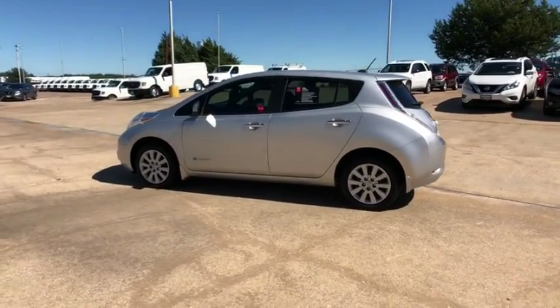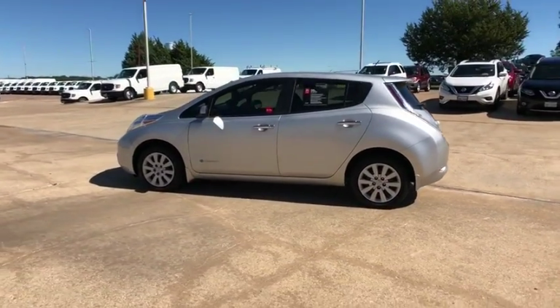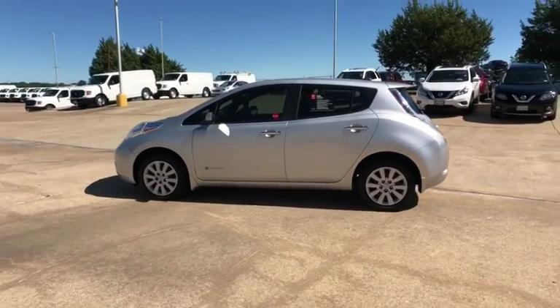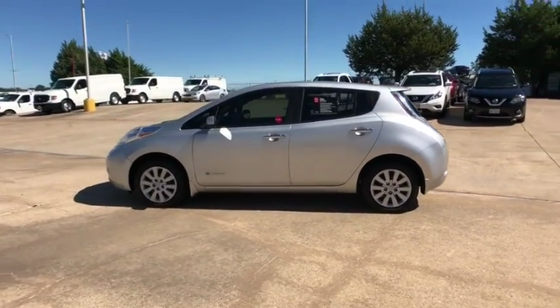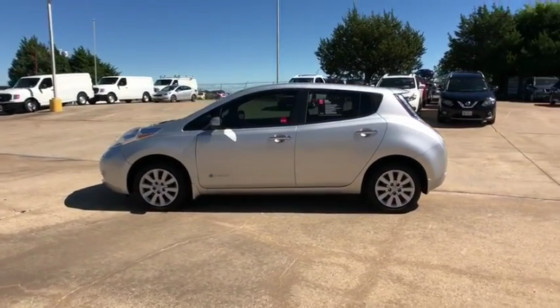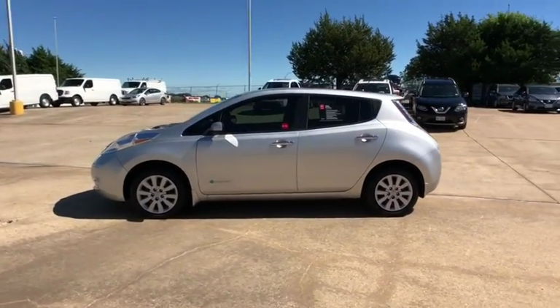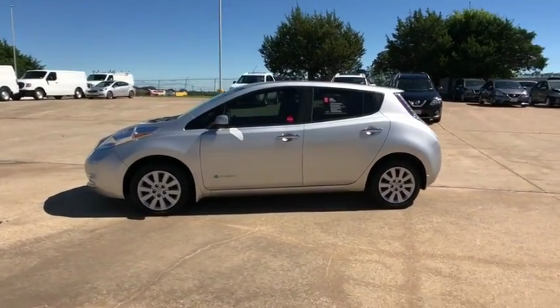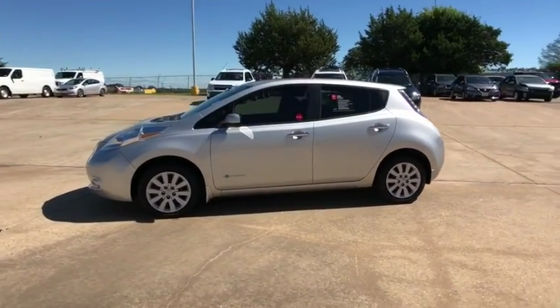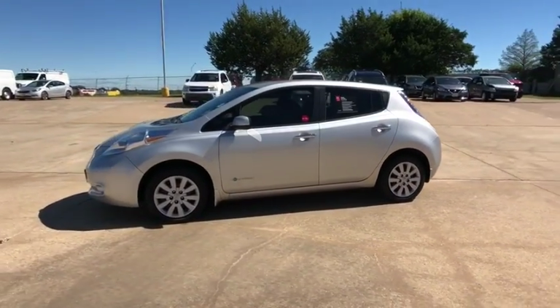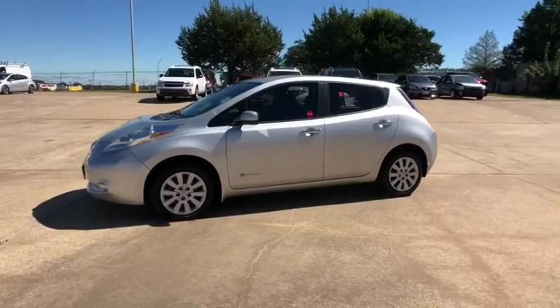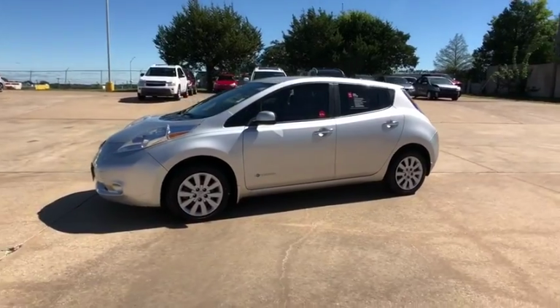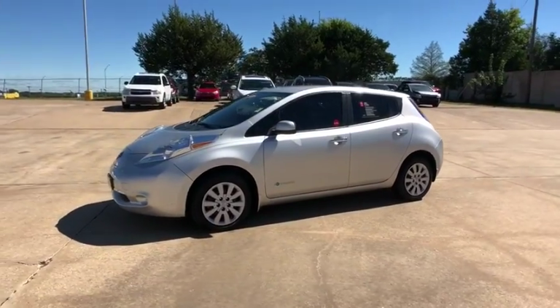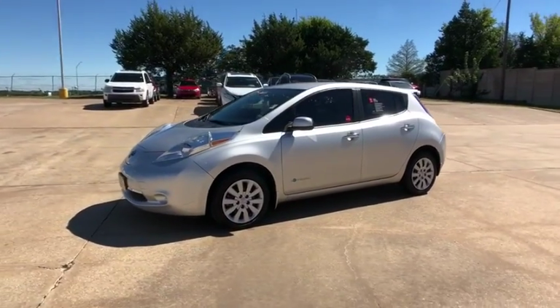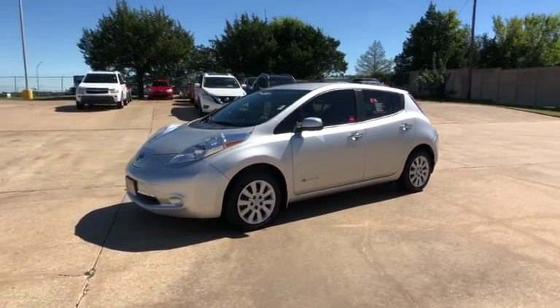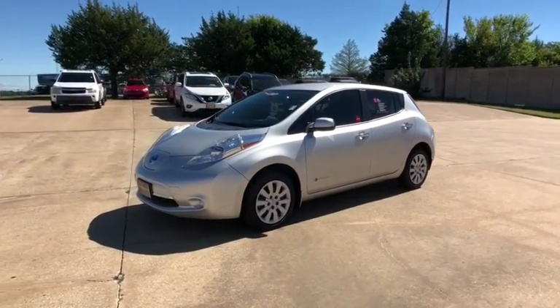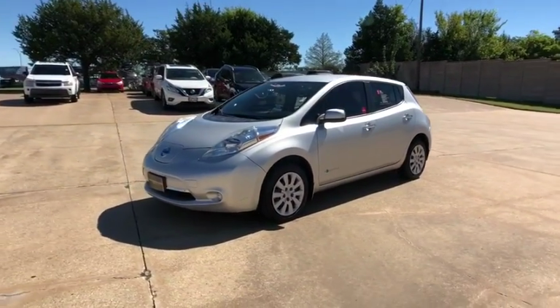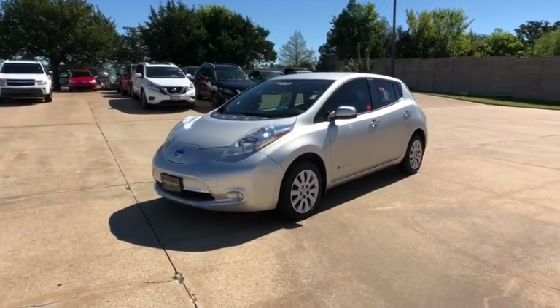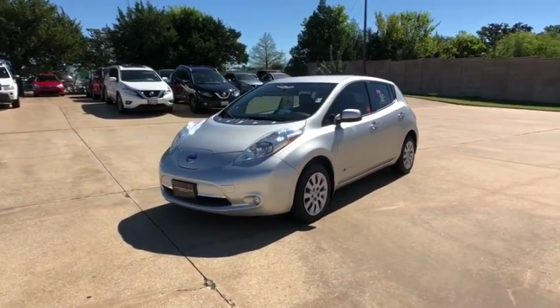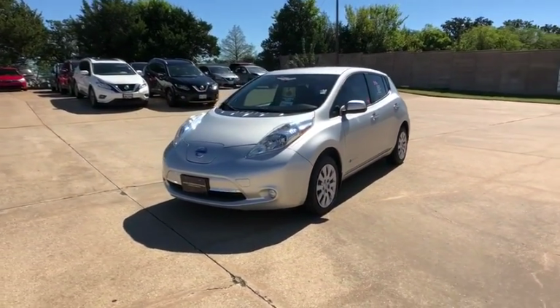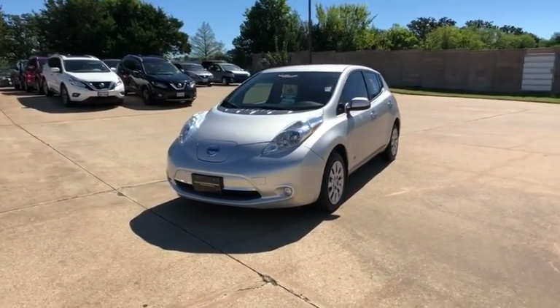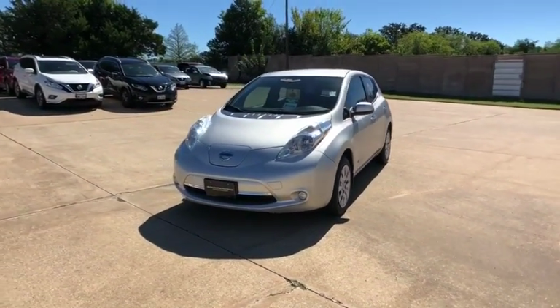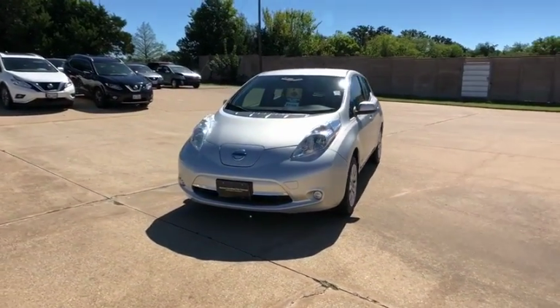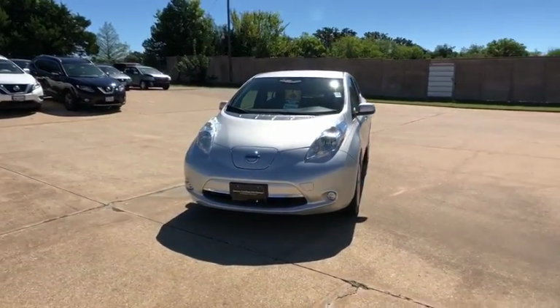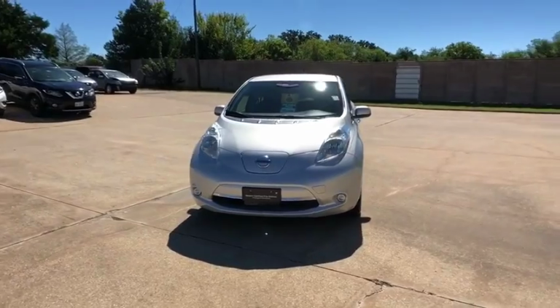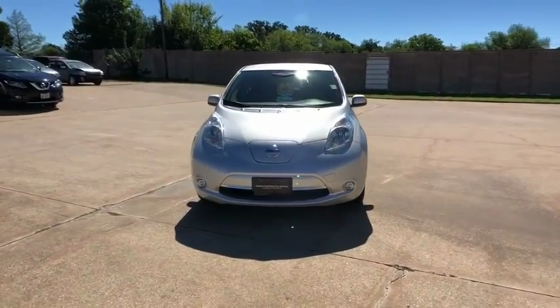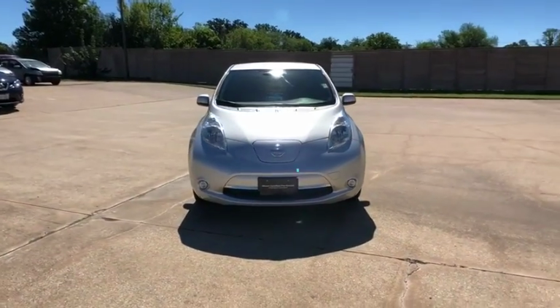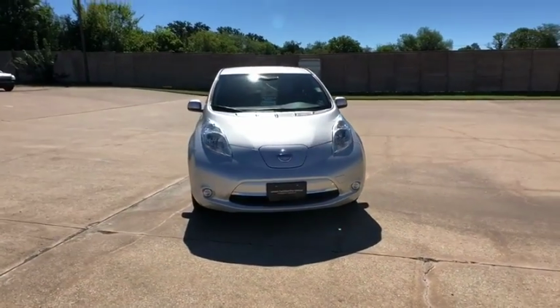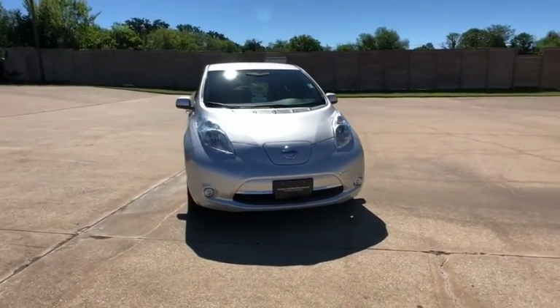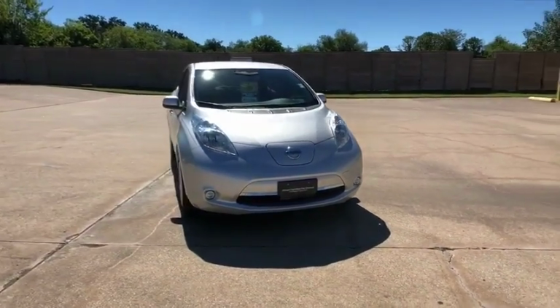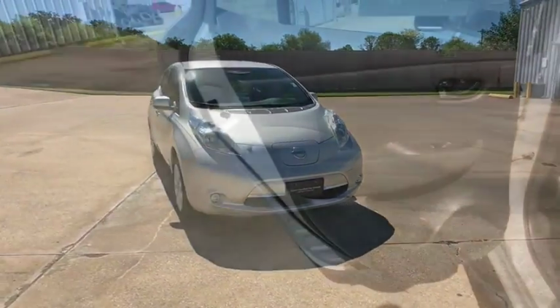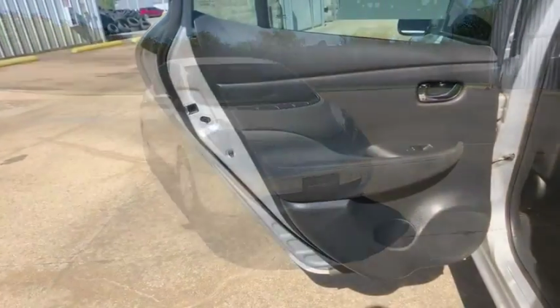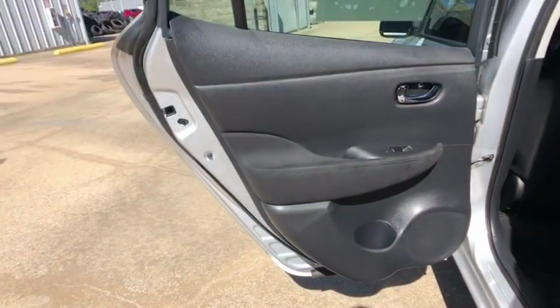This vehicle has less than 35,000 miles. Here are some of this vehicle's great options: stability control, keyless entry, traction control, anti-lock braking system, steering wheel audio controls.